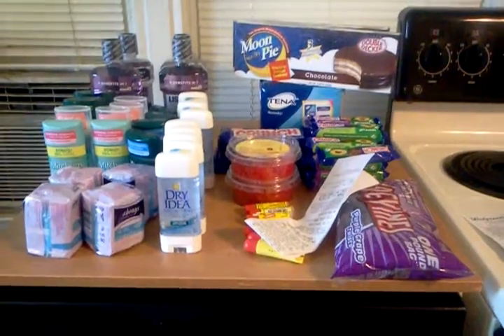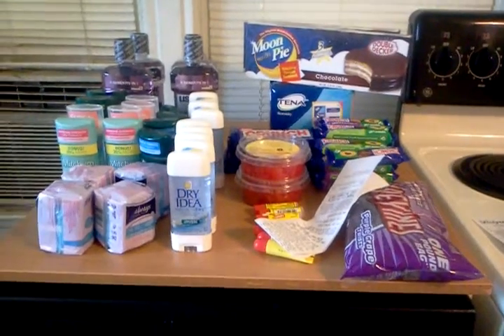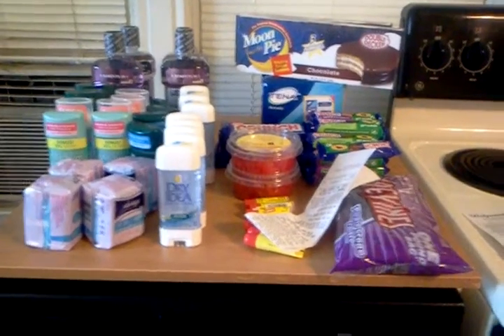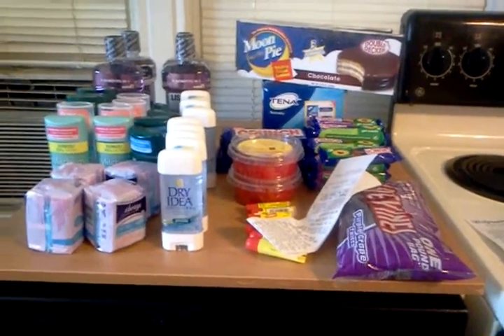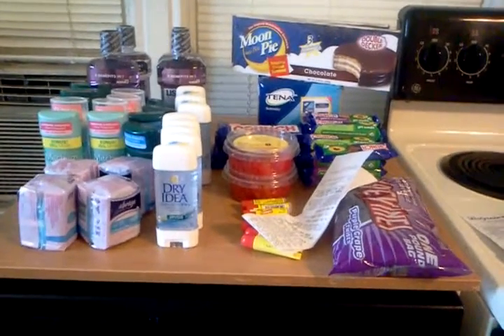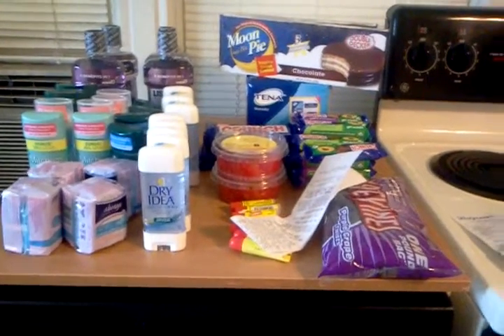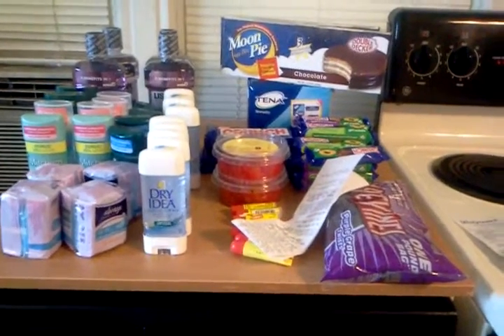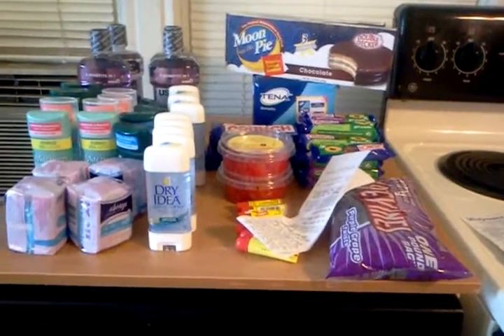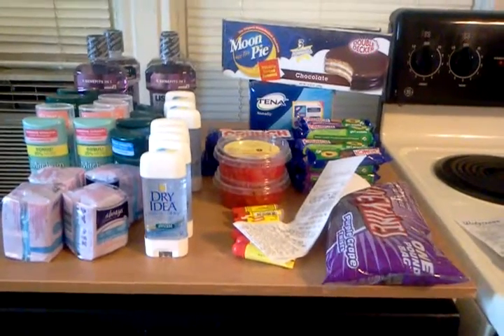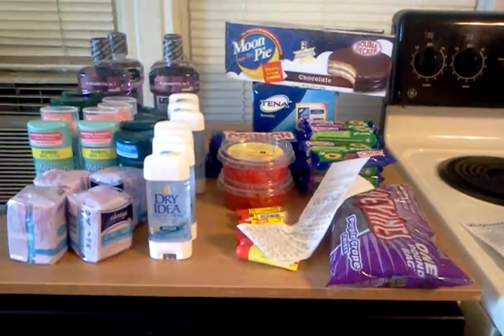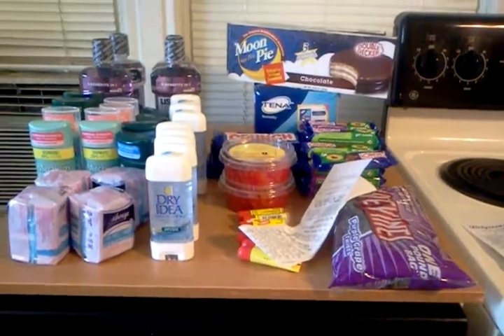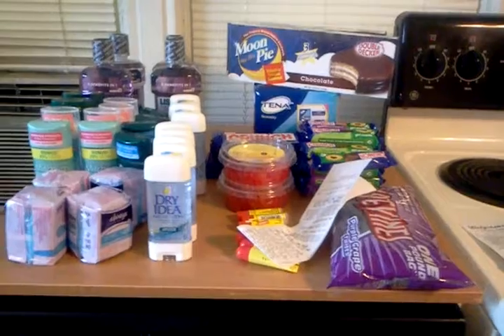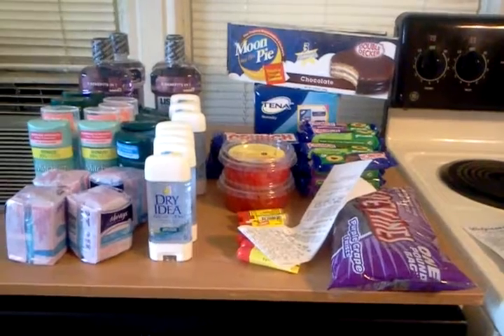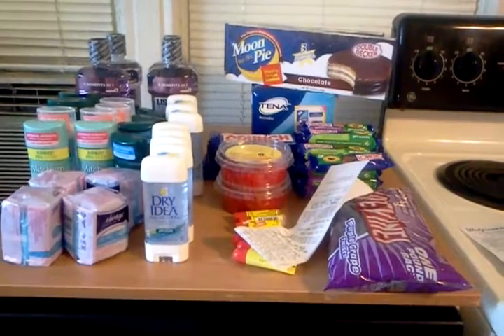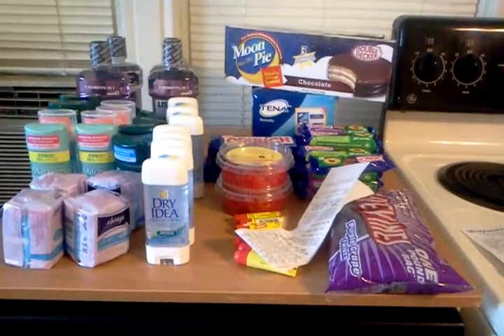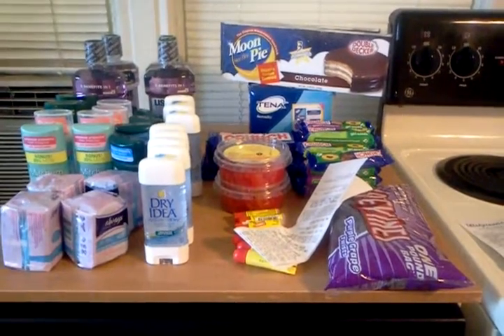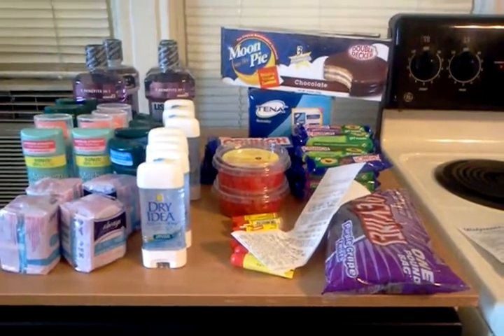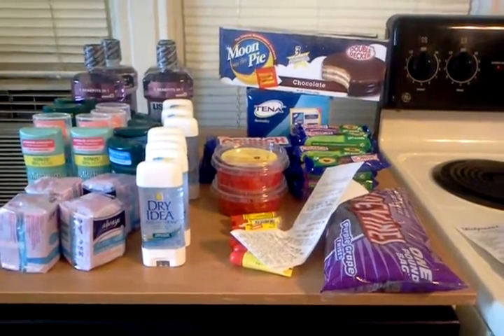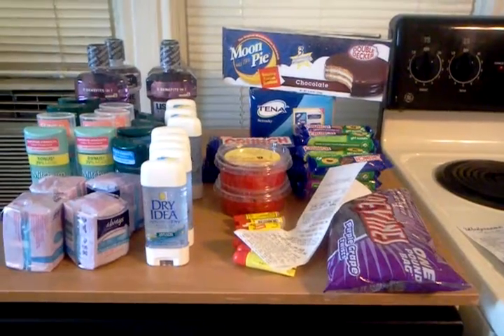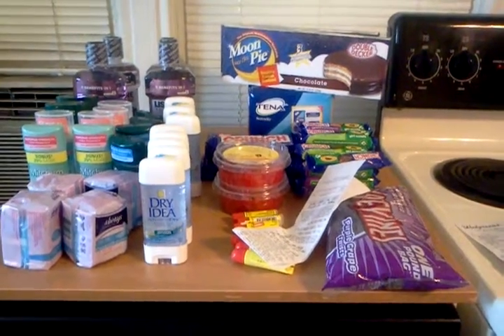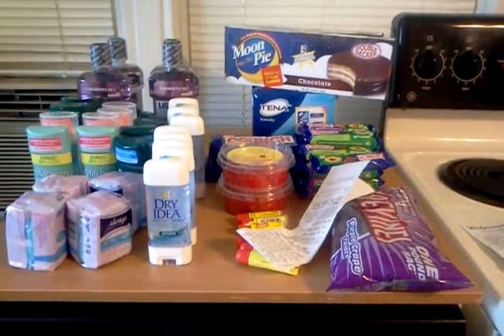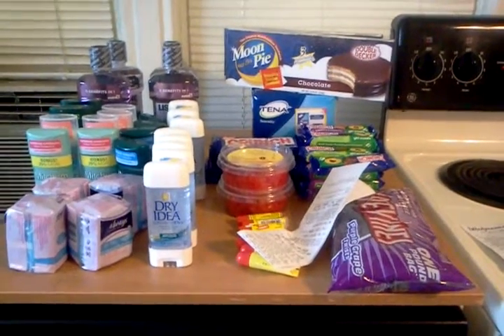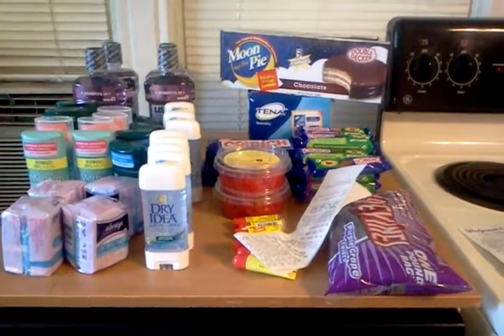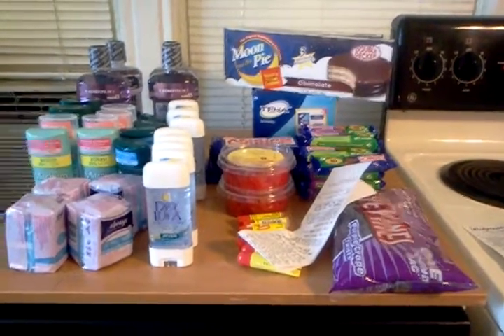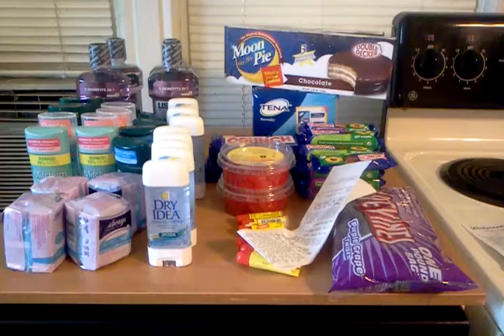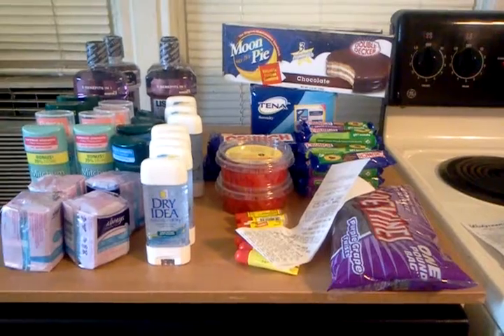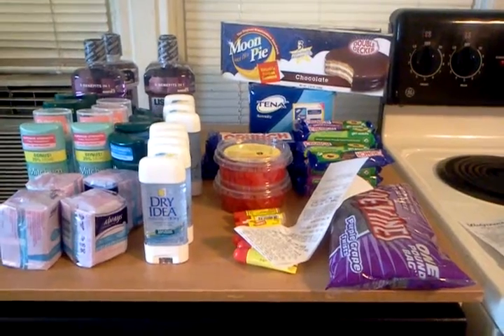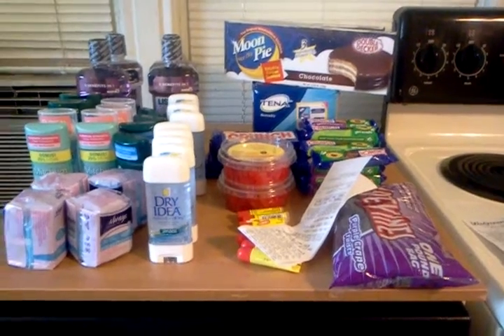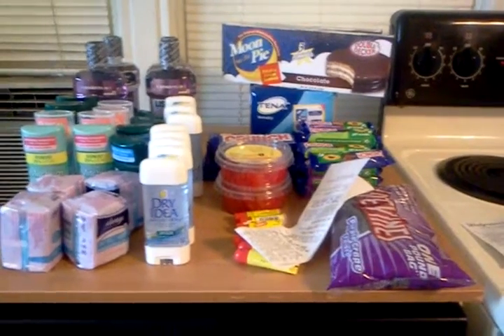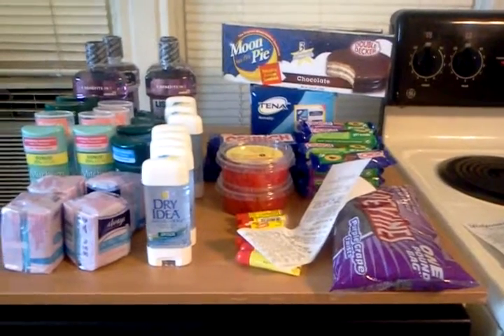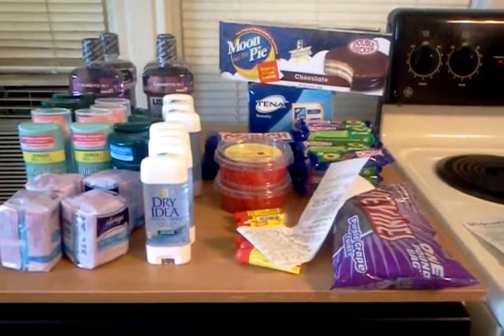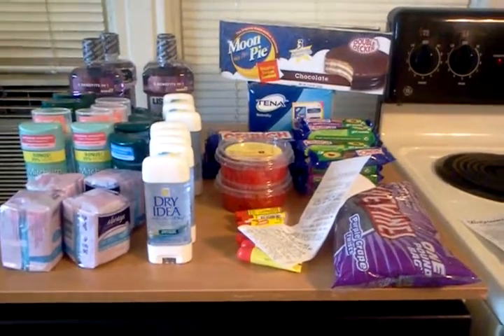Hello, everyone. Thanks for watching. Welcome to my new subscribers. Finally got a chance to go shopping. This is three stores. I'm not going to bore you with my receipts because there's a ton of them, but I am going to tell you how to get the deals.